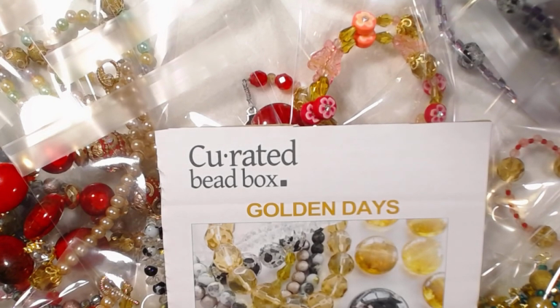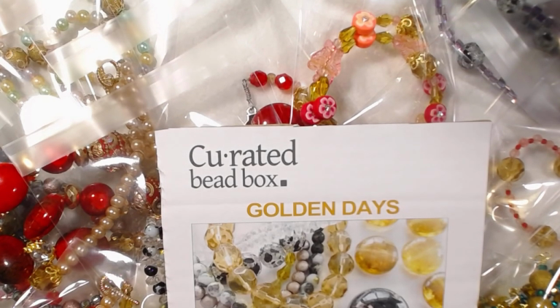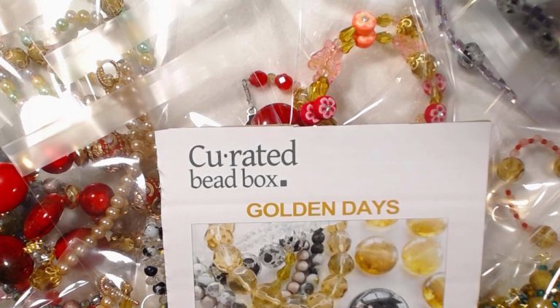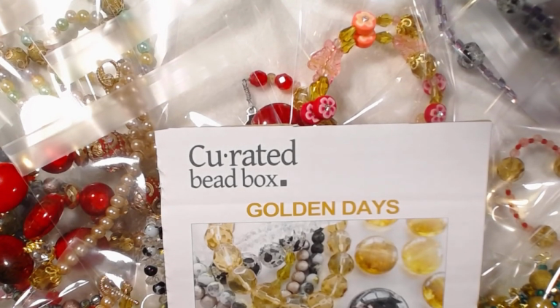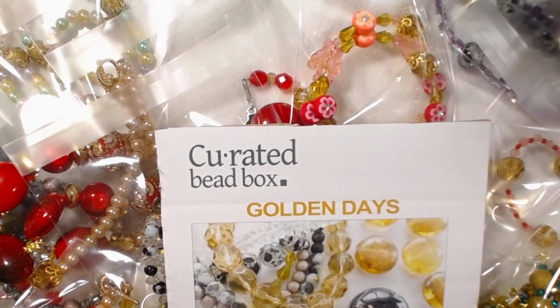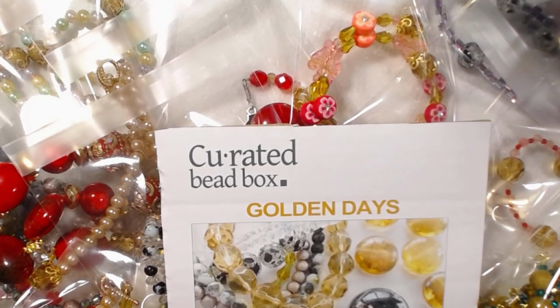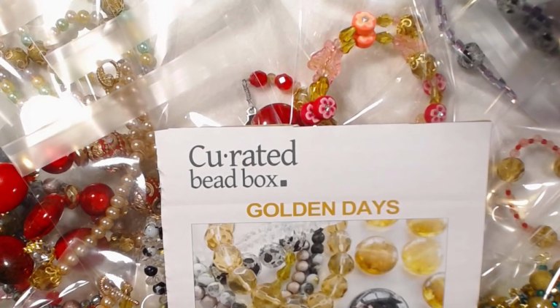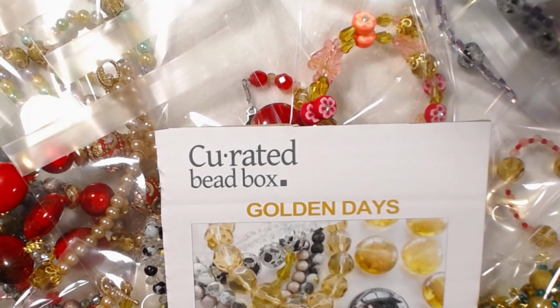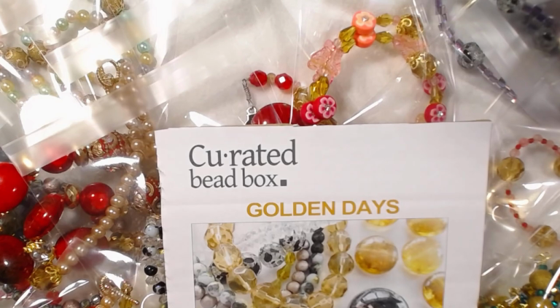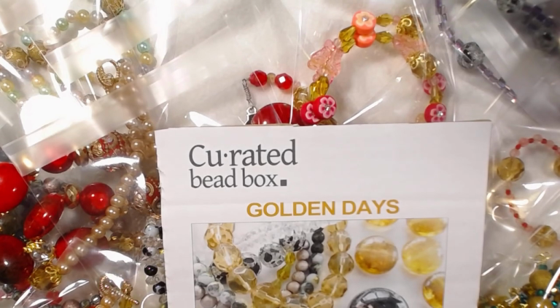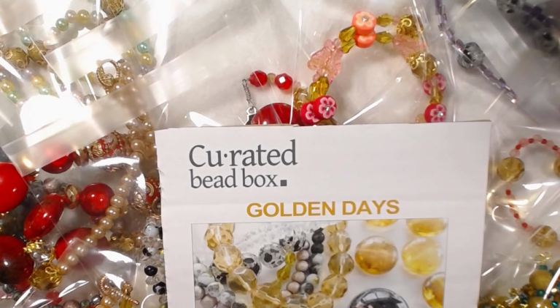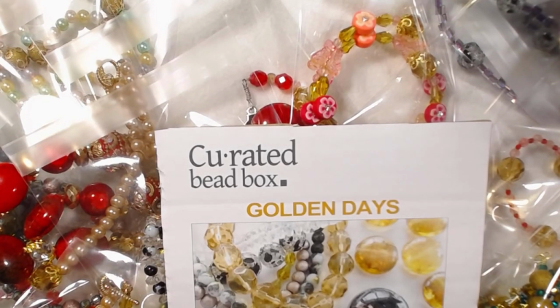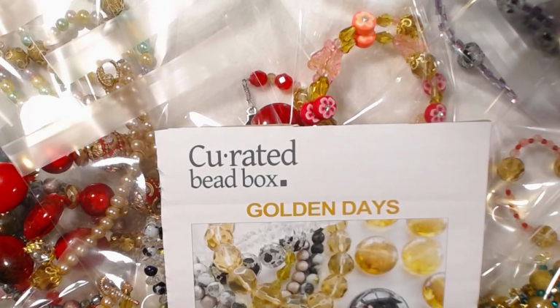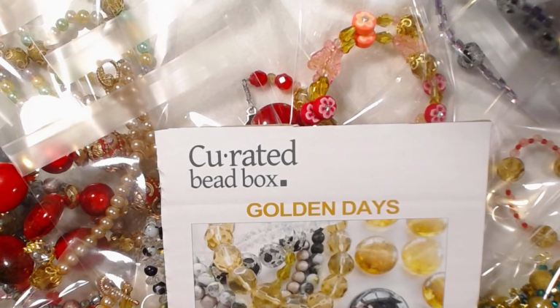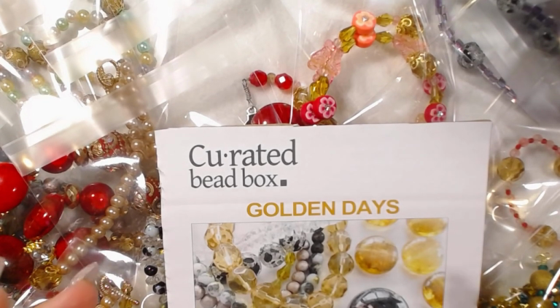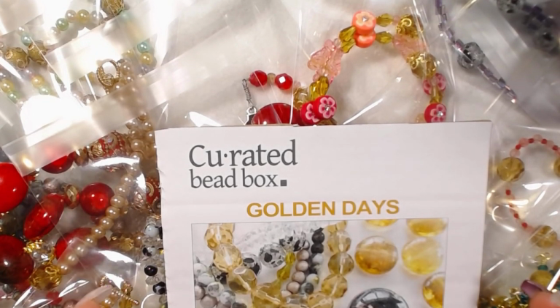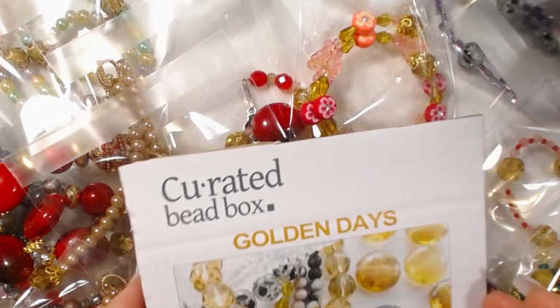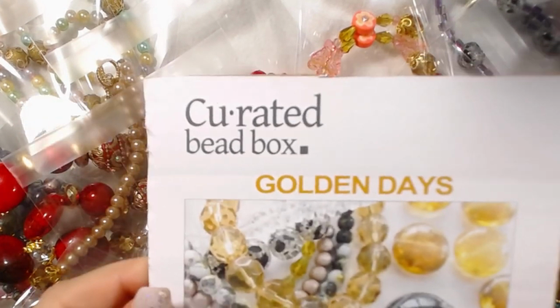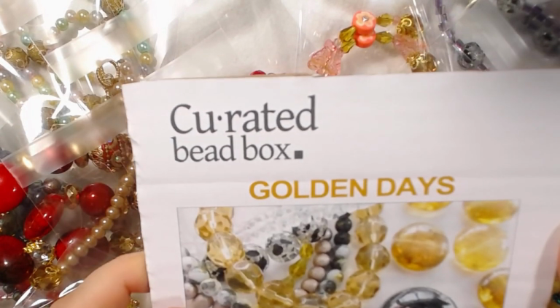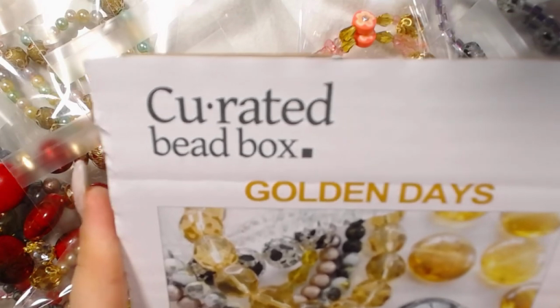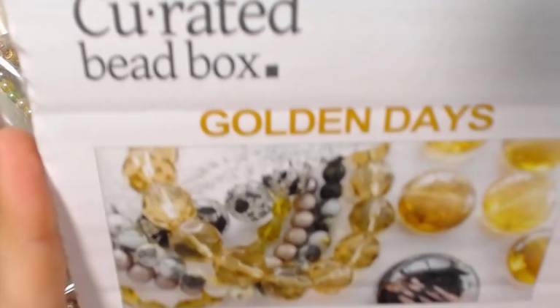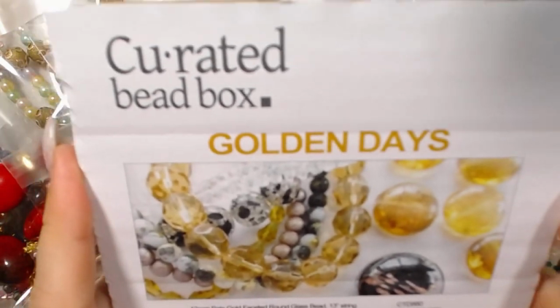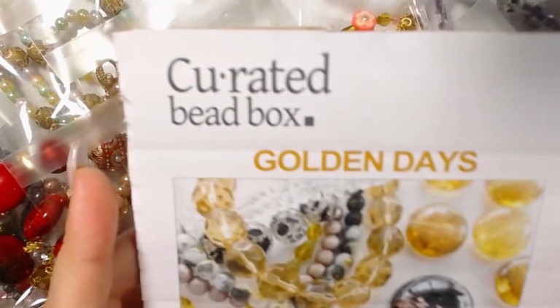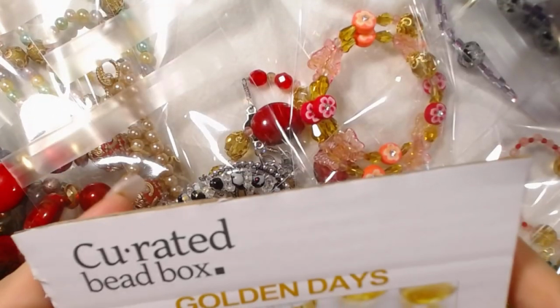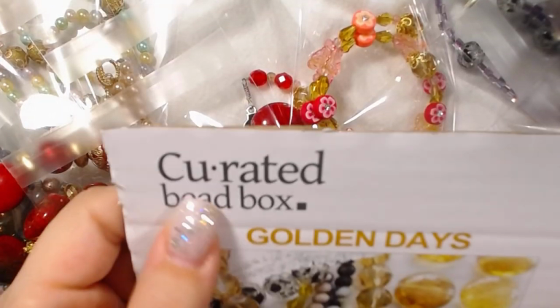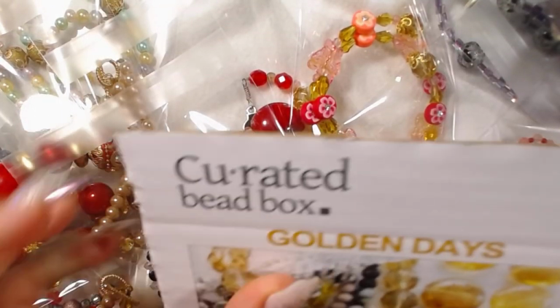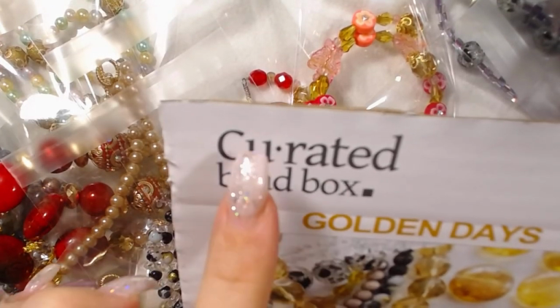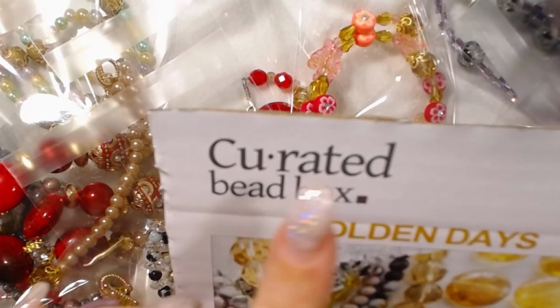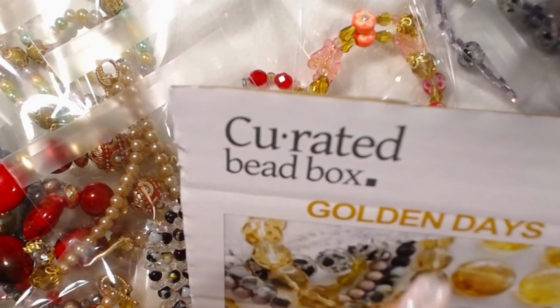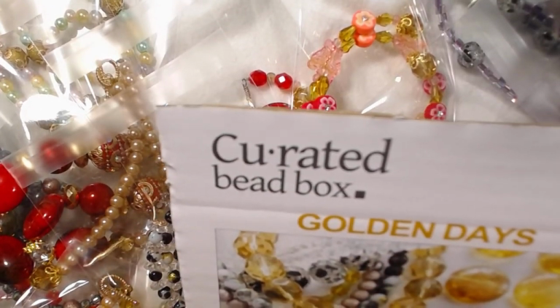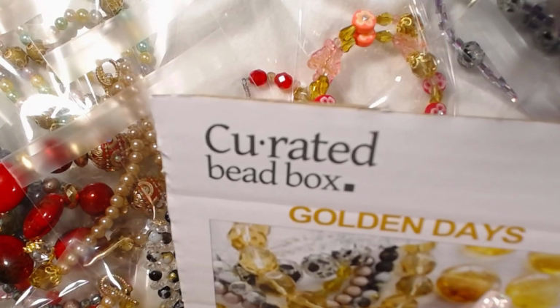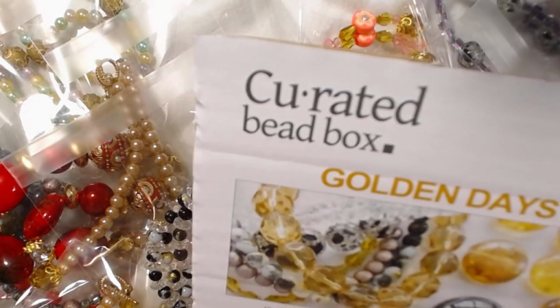Good morning and welcome back to the channel. Today I'm going to go over some projects that I made using the Golden Days box. This is the curated bead box labeled the Golden Days.